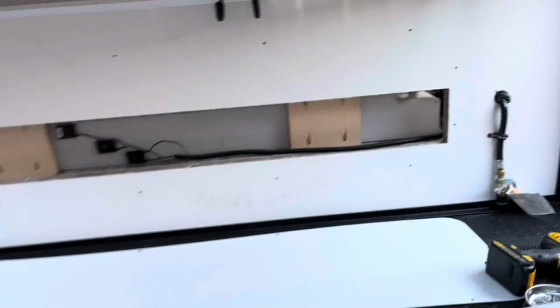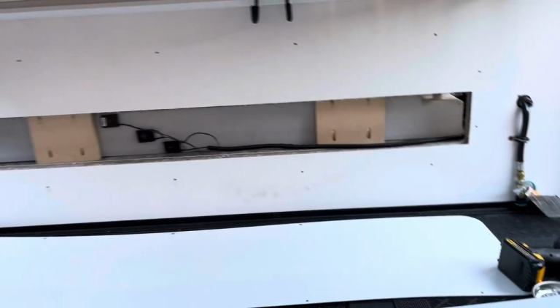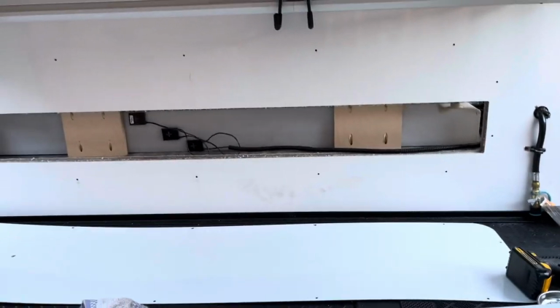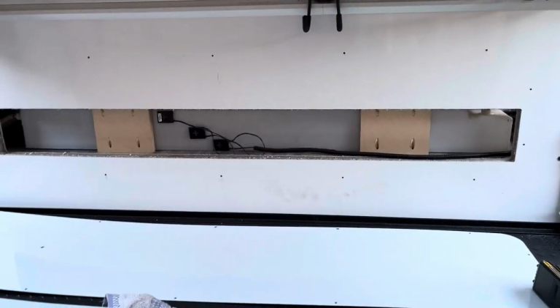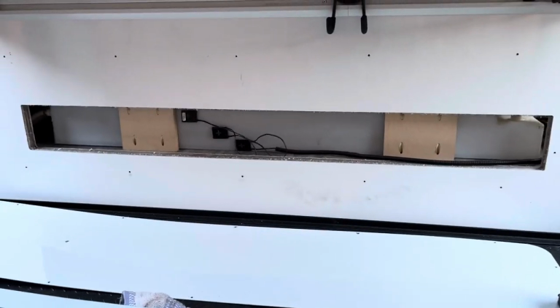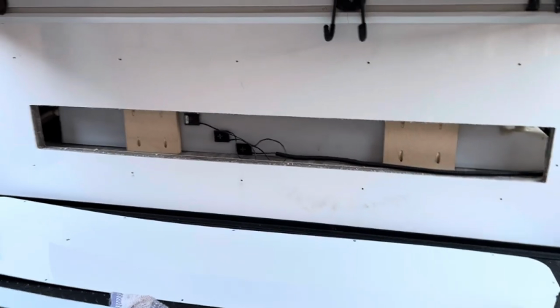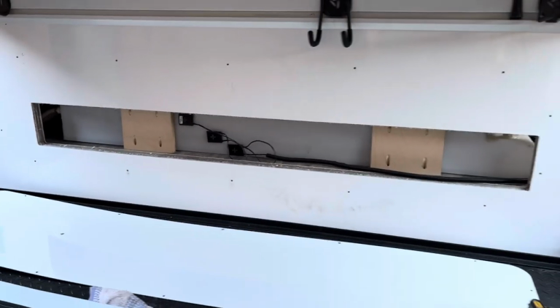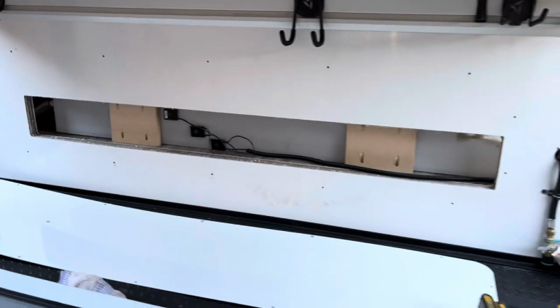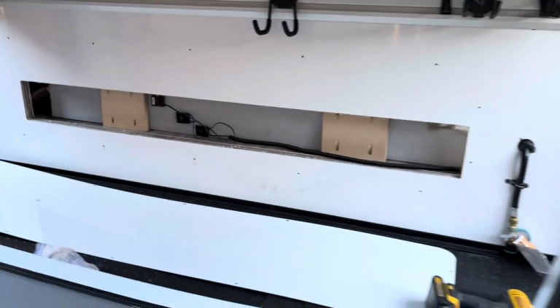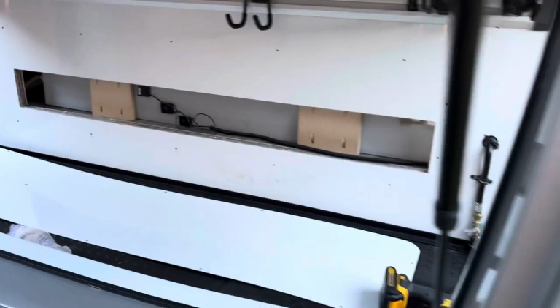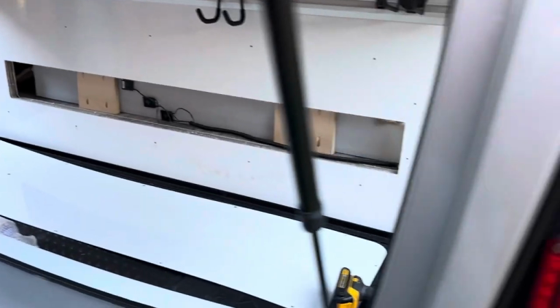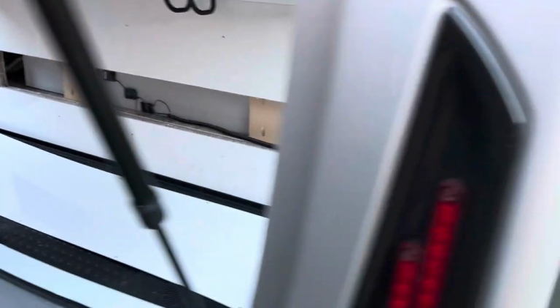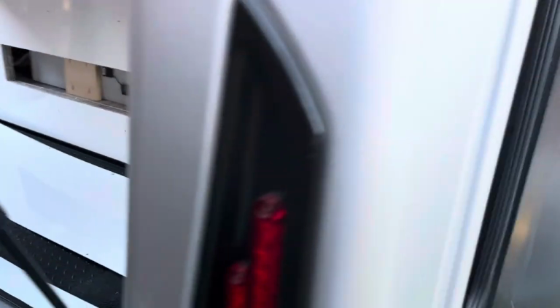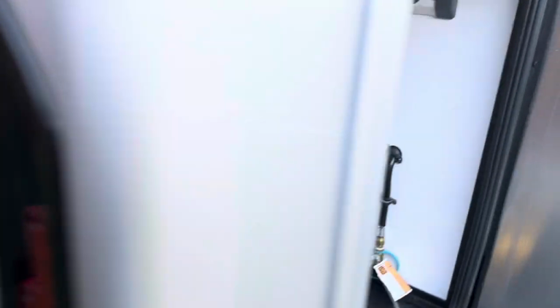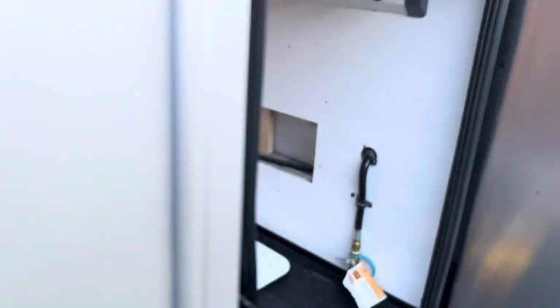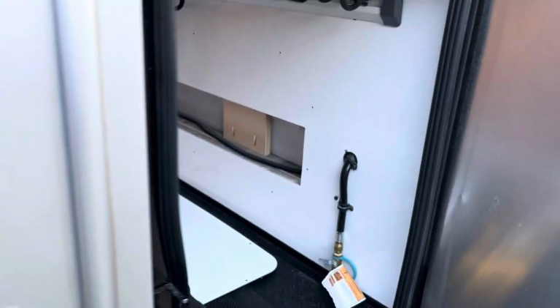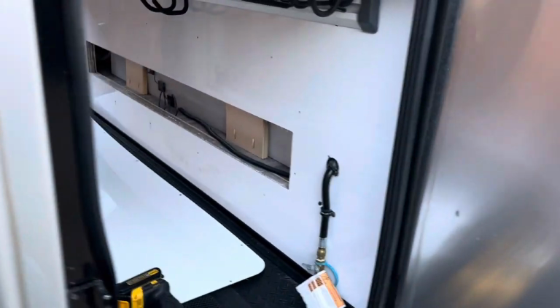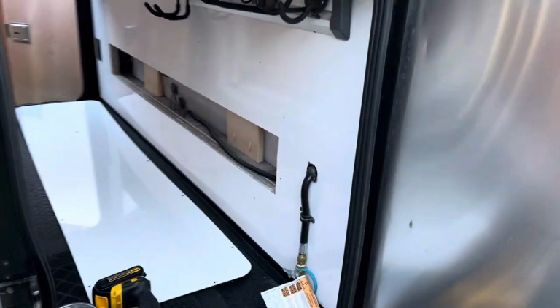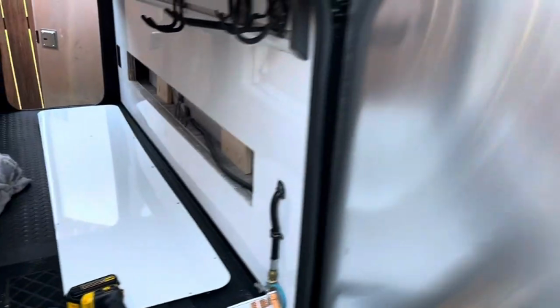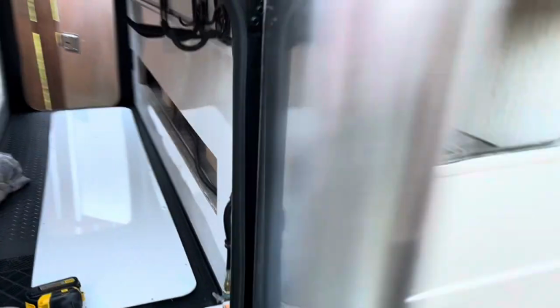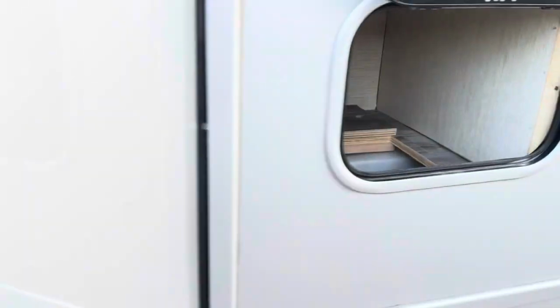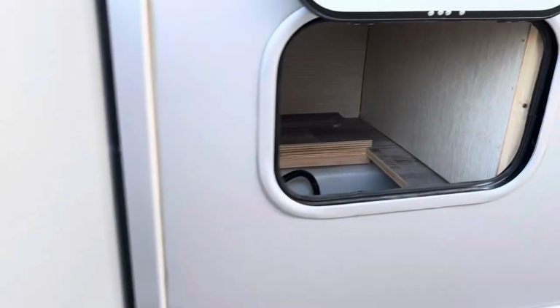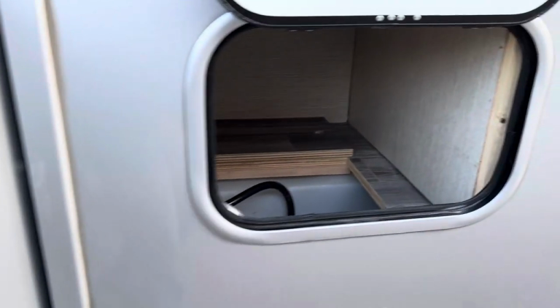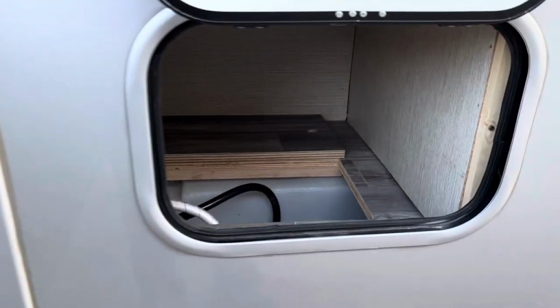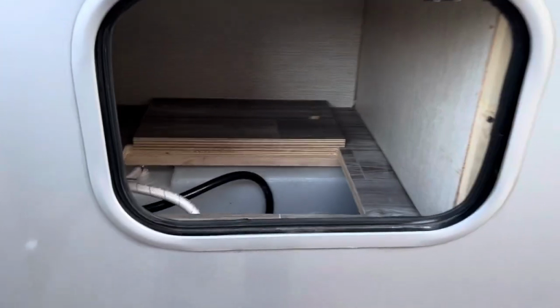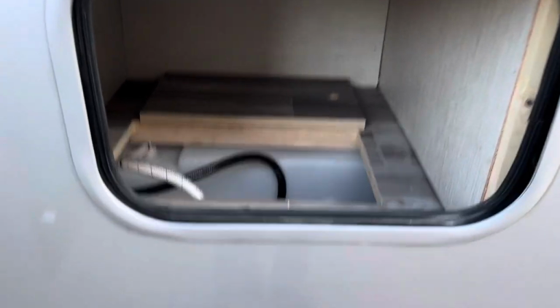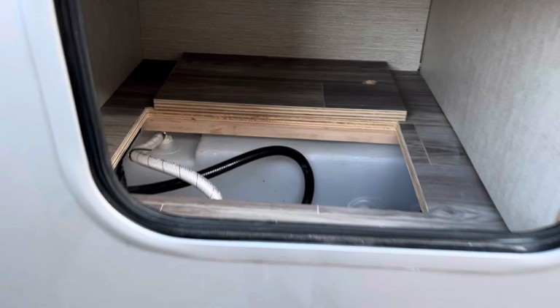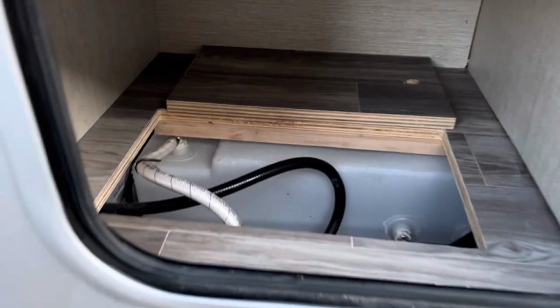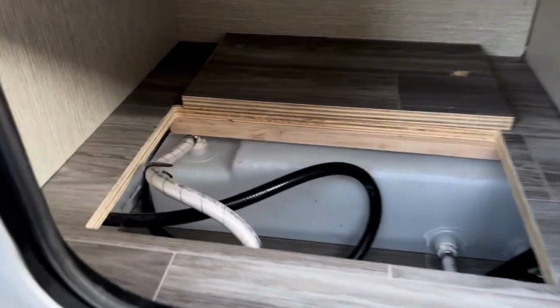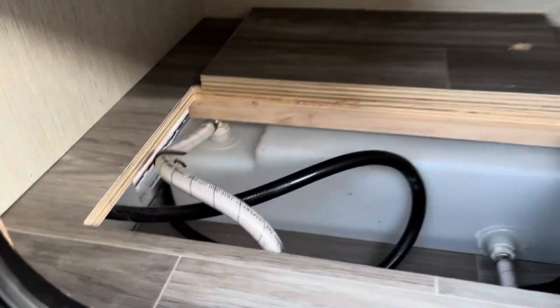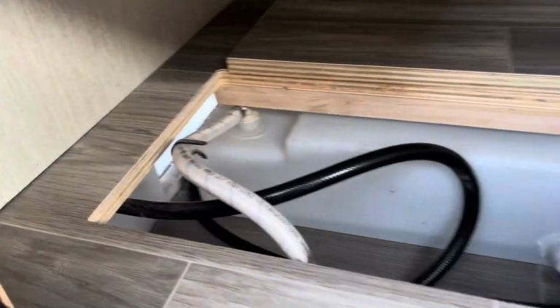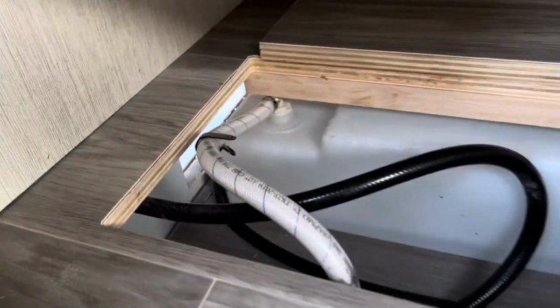I've taken it into the dealer — the Tiffin Service Center — and they raised it up a little bit for me, hoping to get that additional volume.